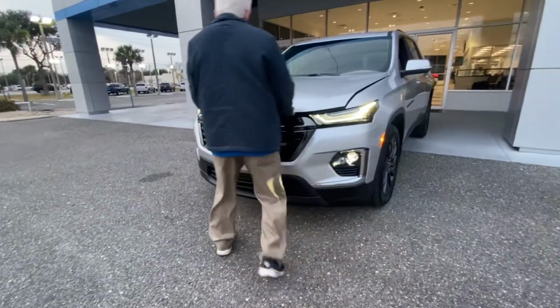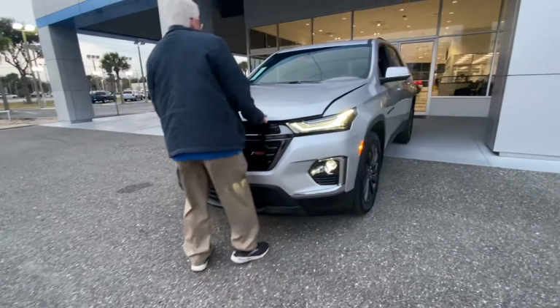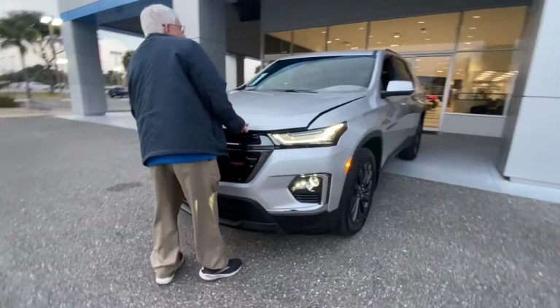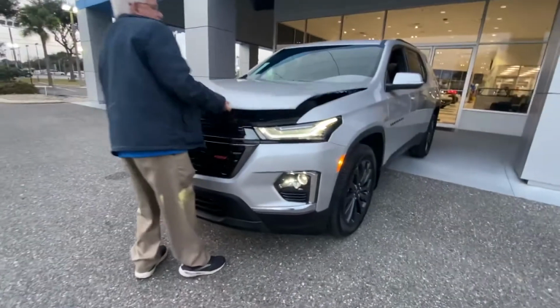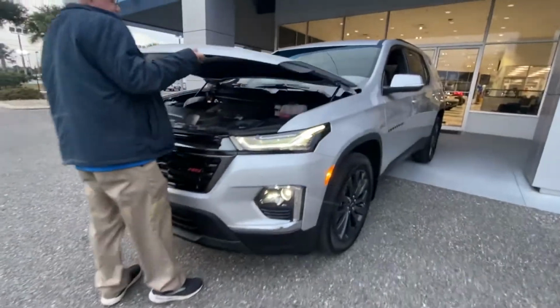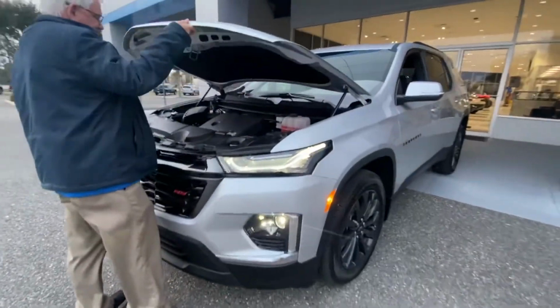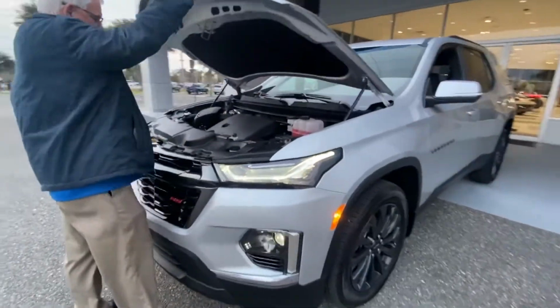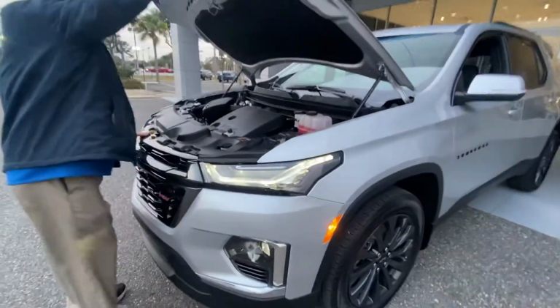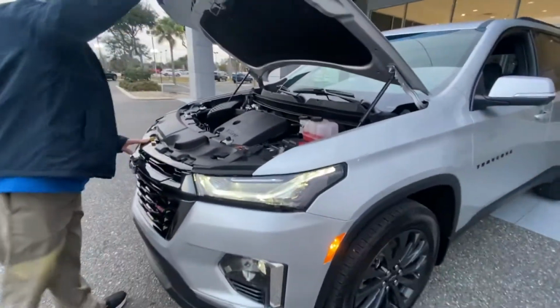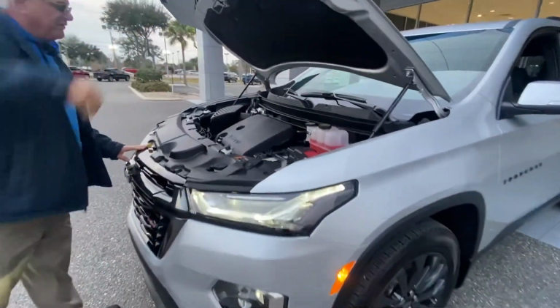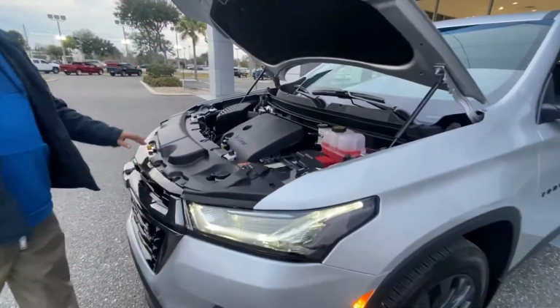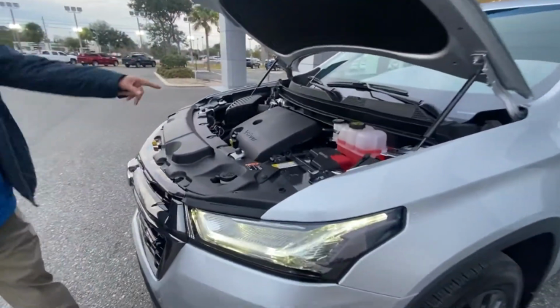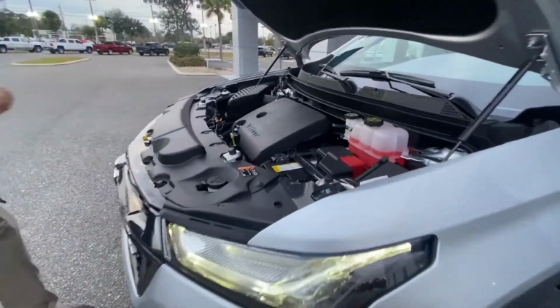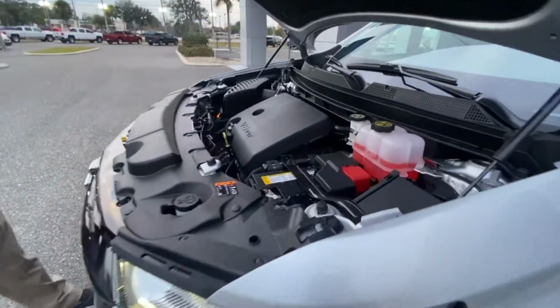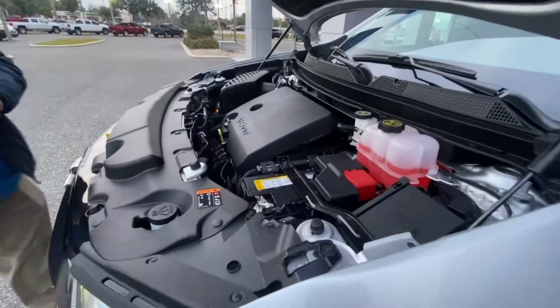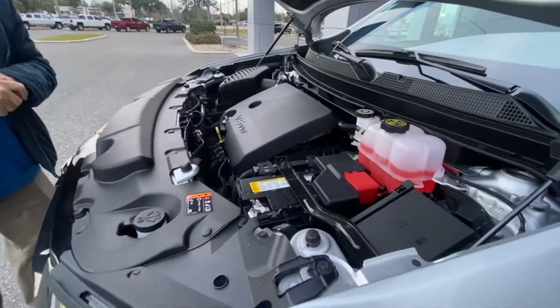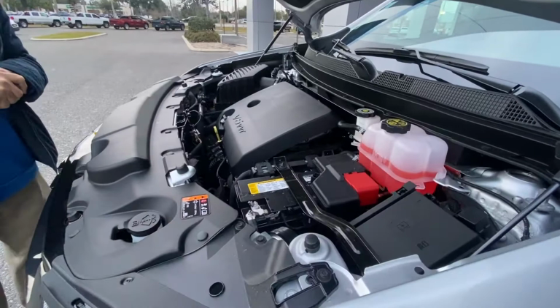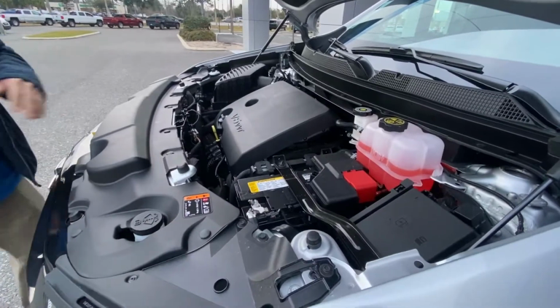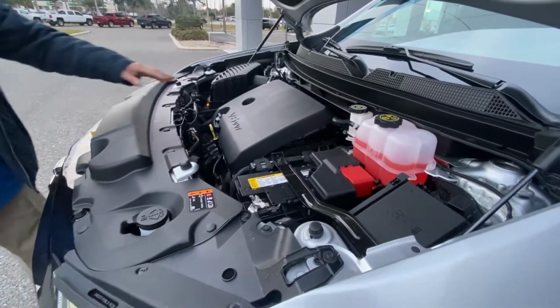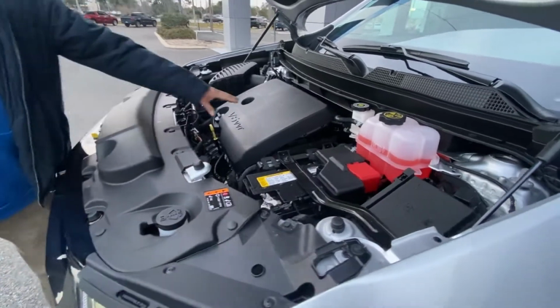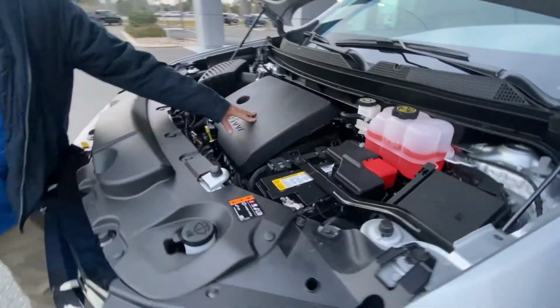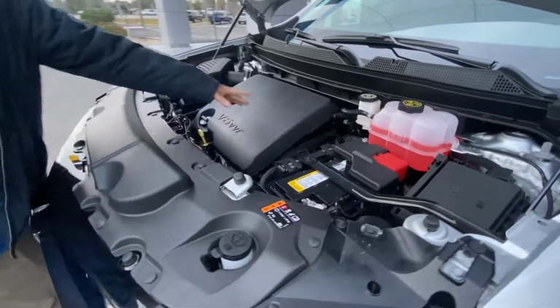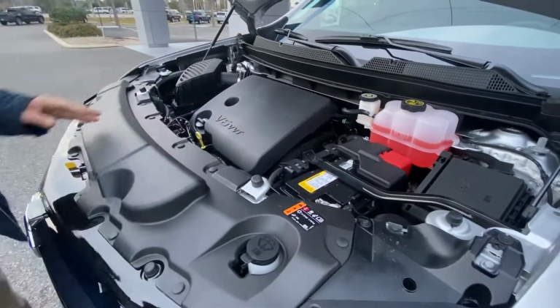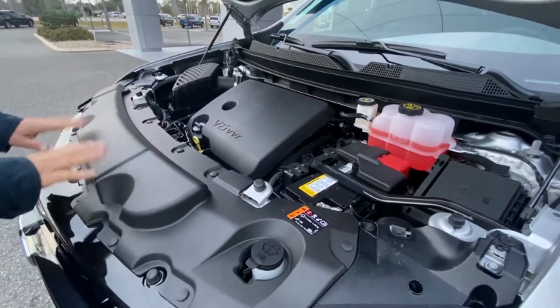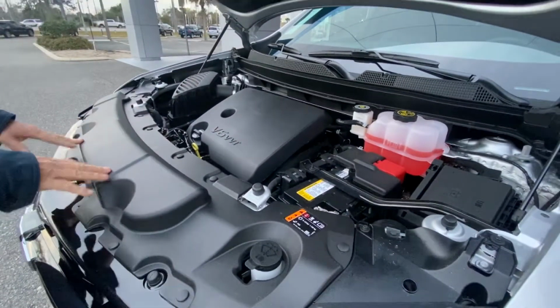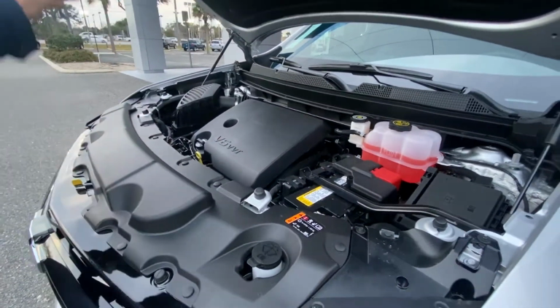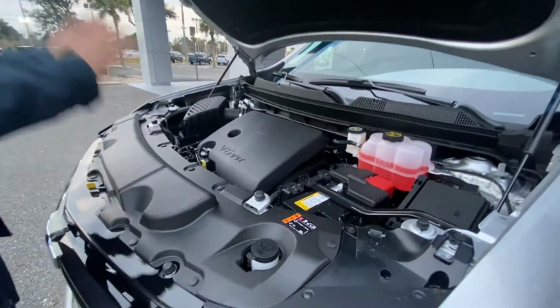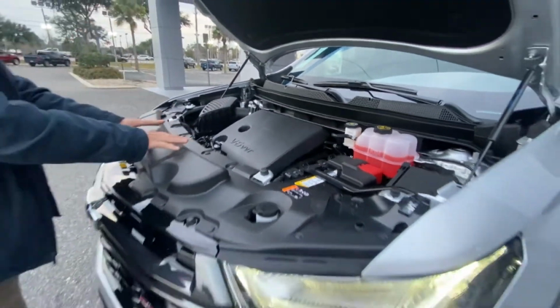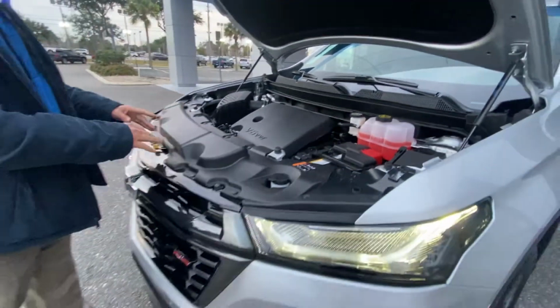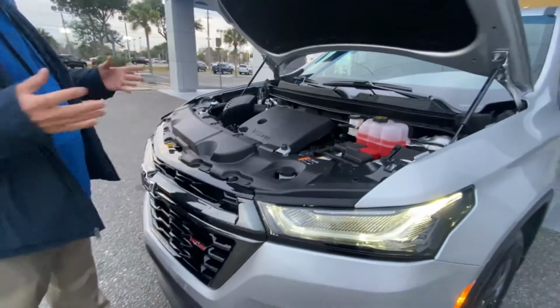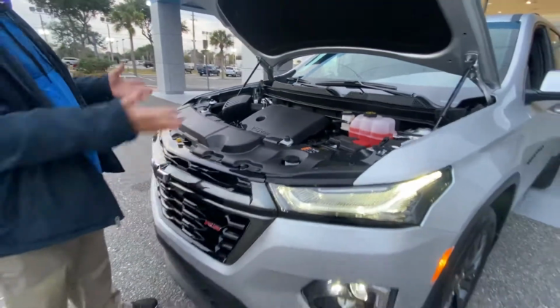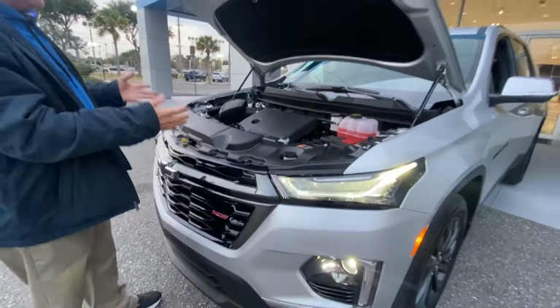It's a 3.6 V6 engine, about 308 horsepower. The engine is on transverse motor mounts, so if it's hit in the front, the engine drops down as opposed to coming into your lap.